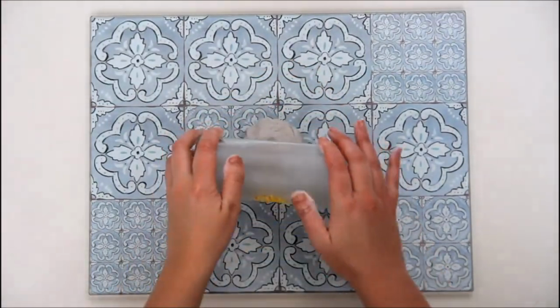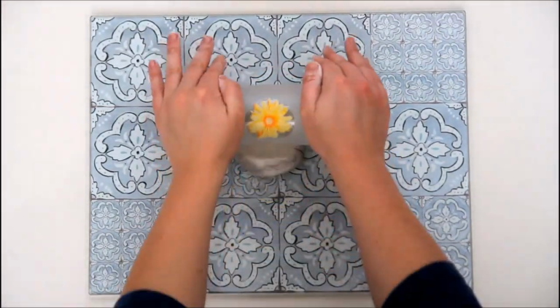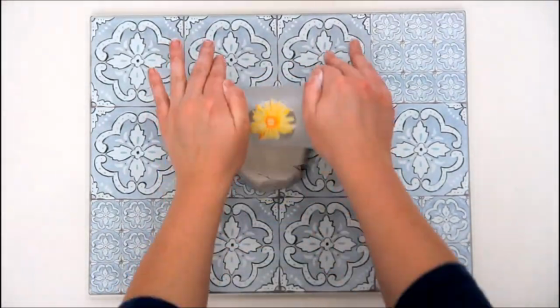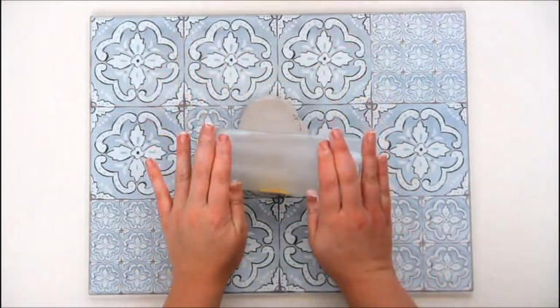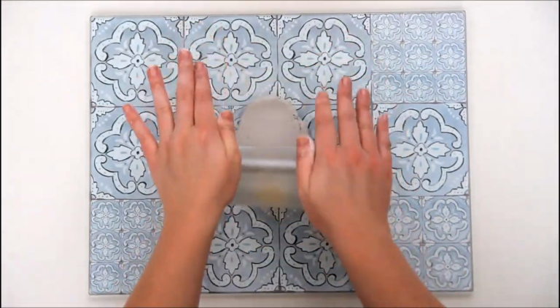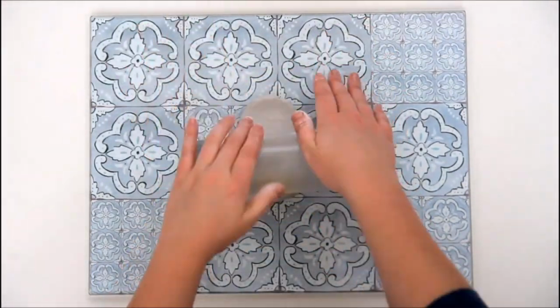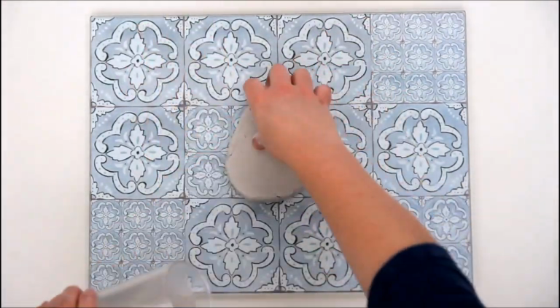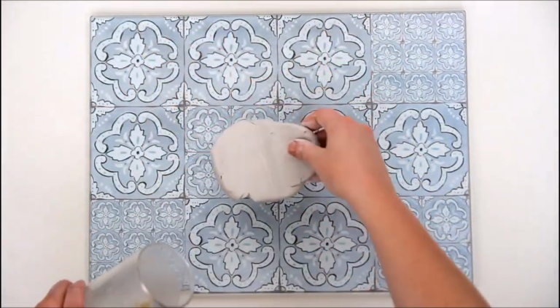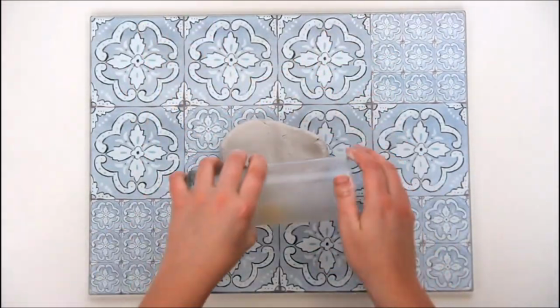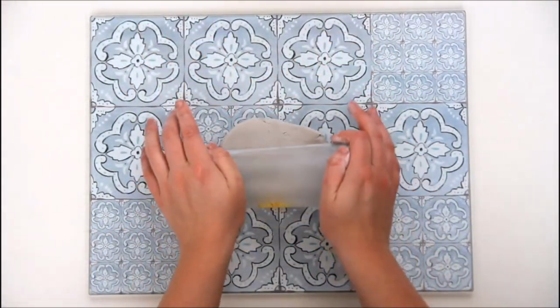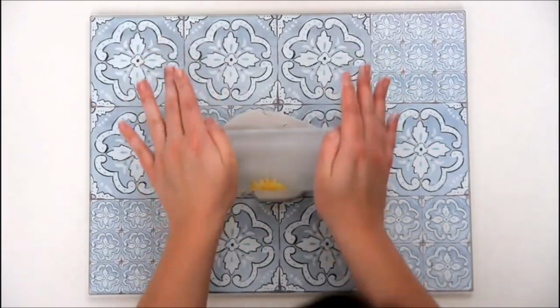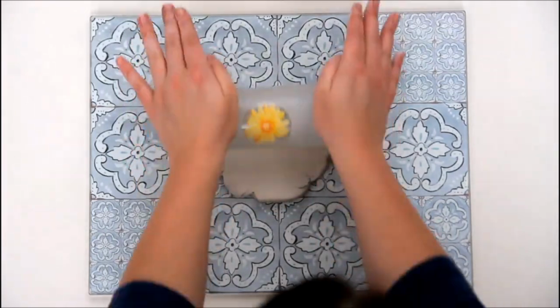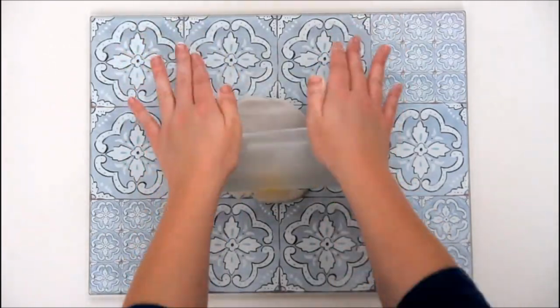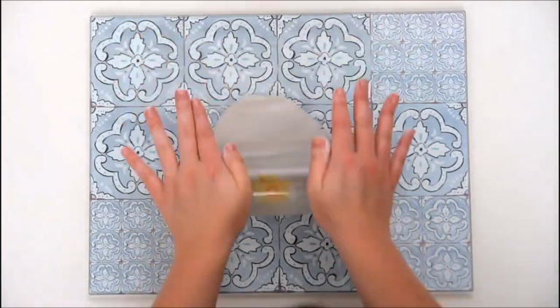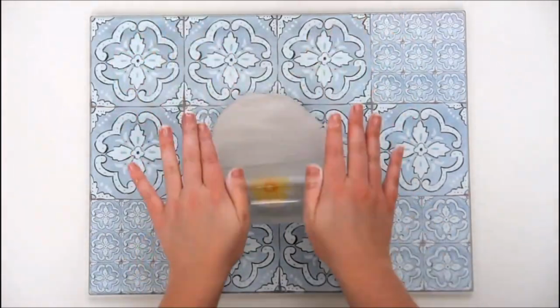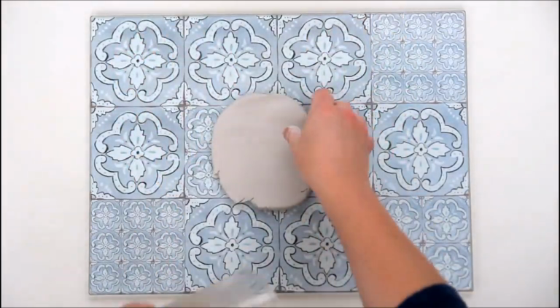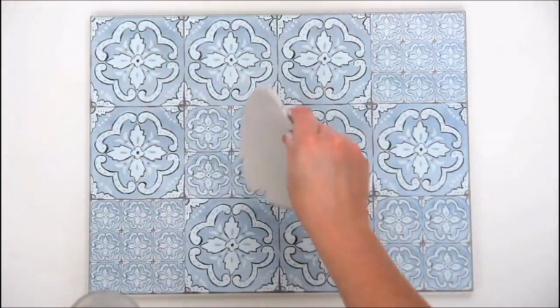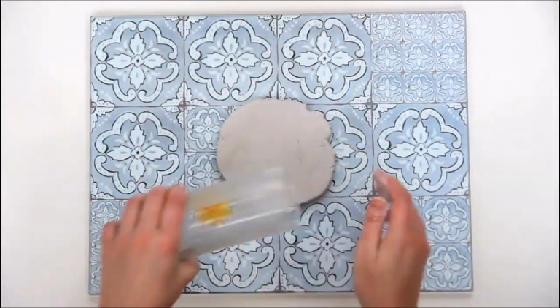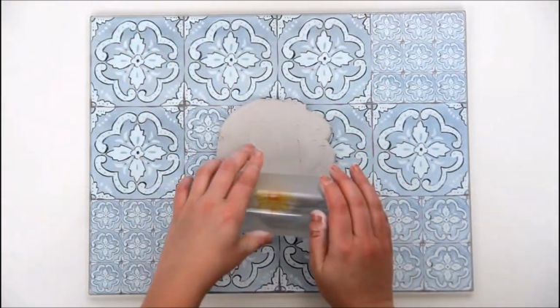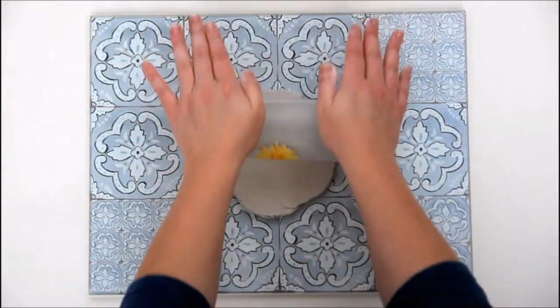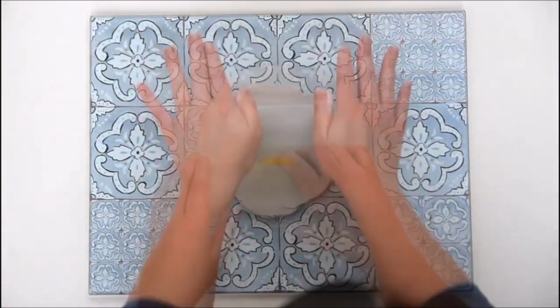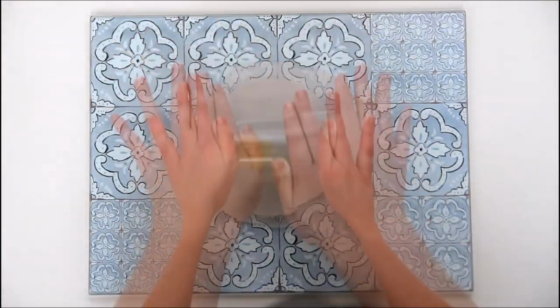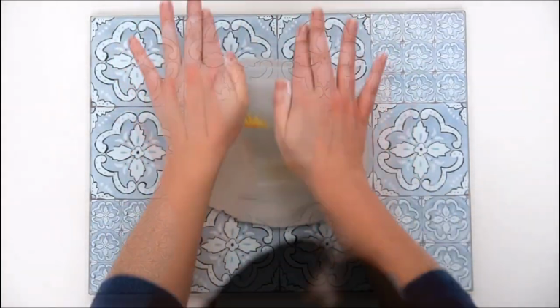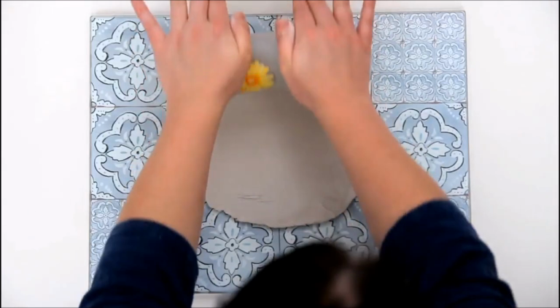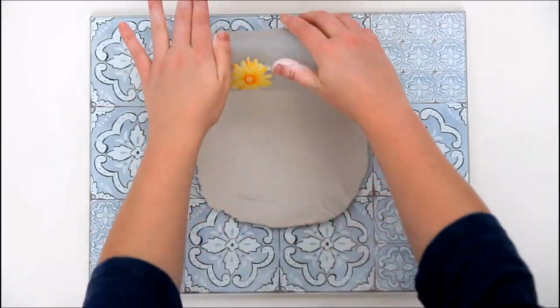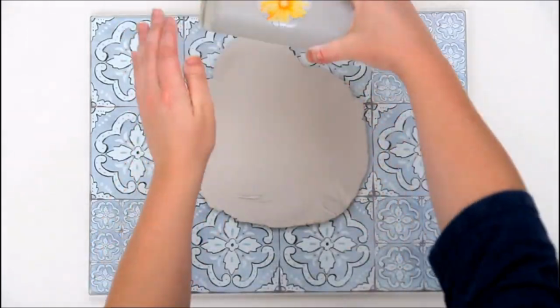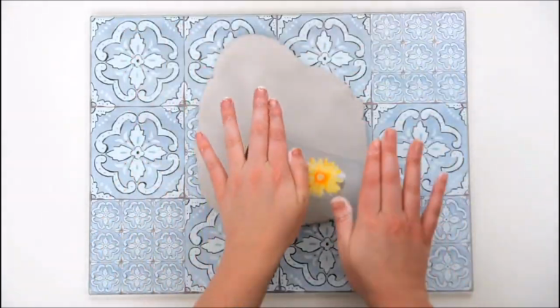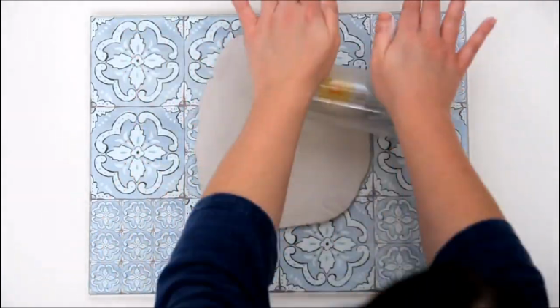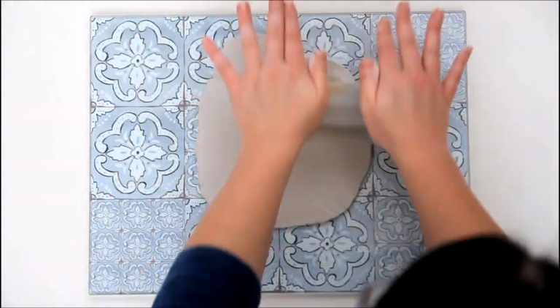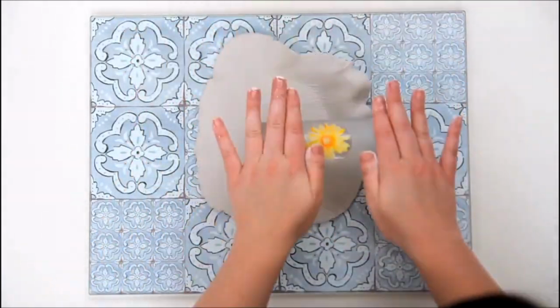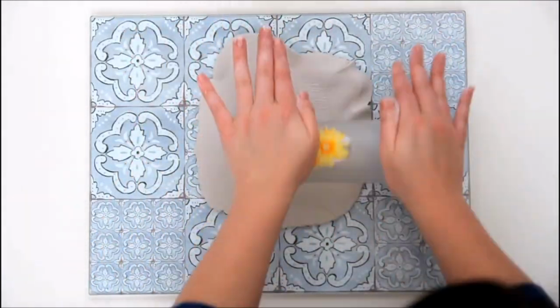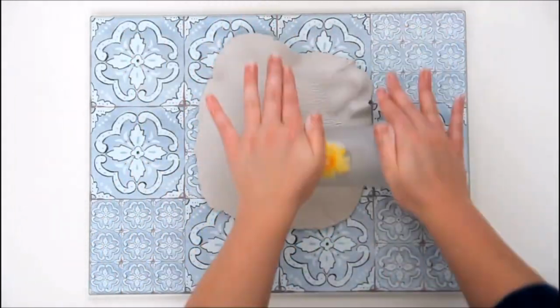The next thing you need to do is start rolling out your clay. You can use either a rolling pin or, like I am, a glass, and you need to roll it out until your clay is about three to four millimetres thick.